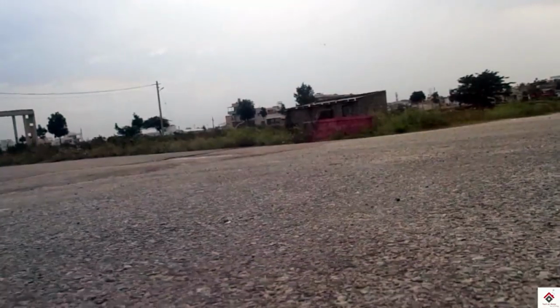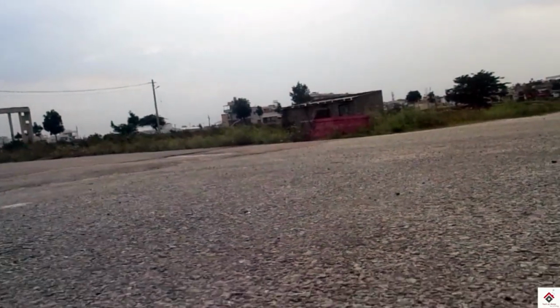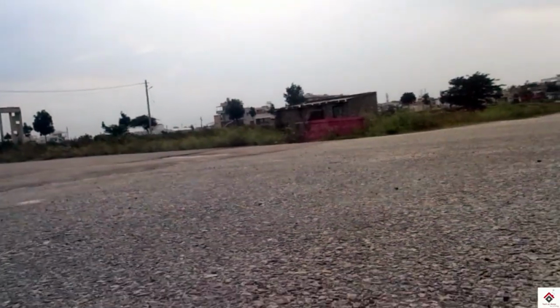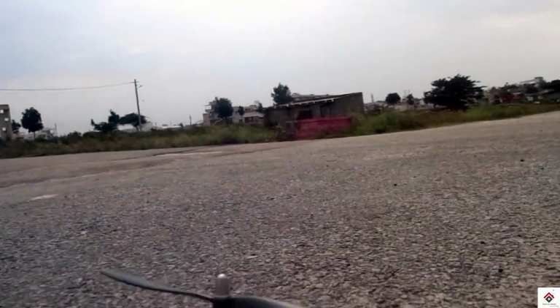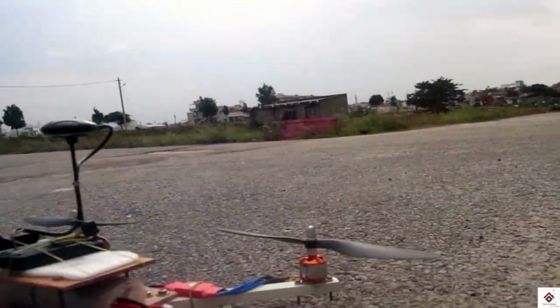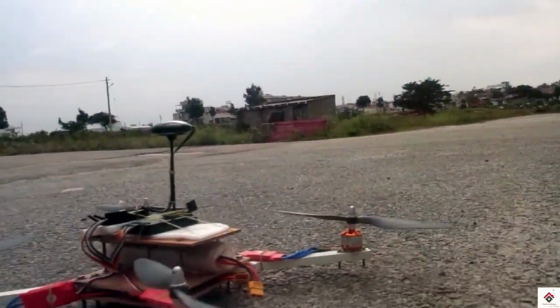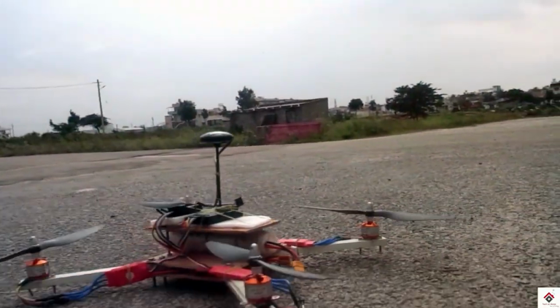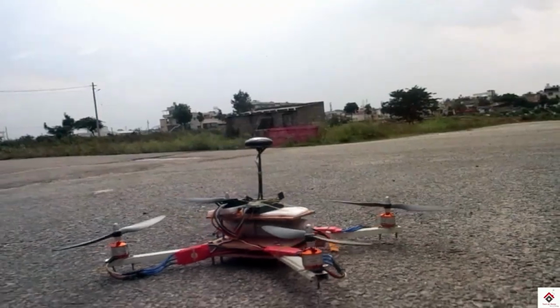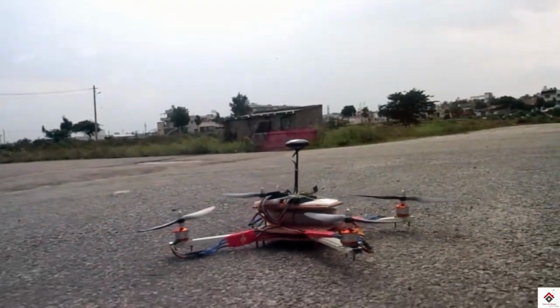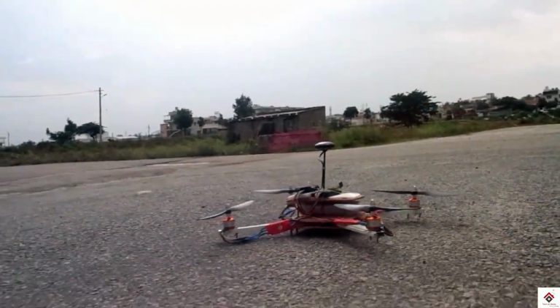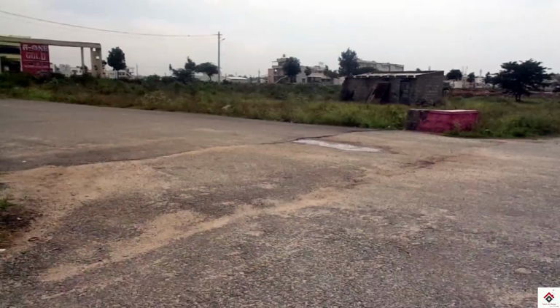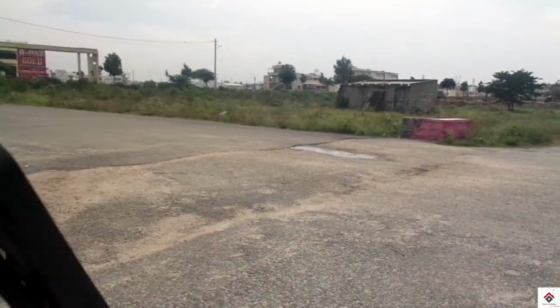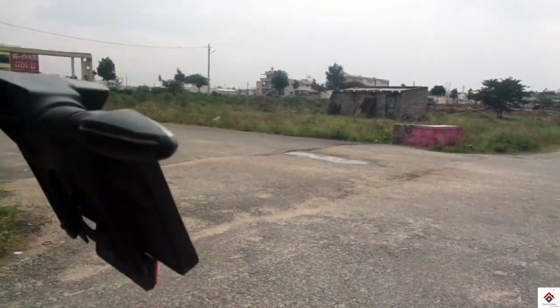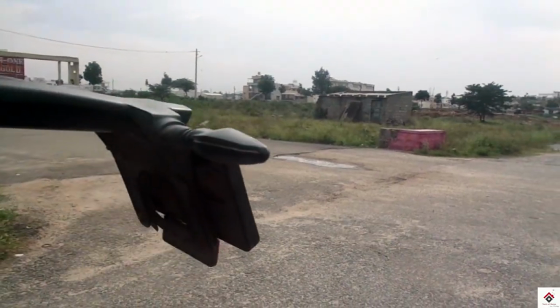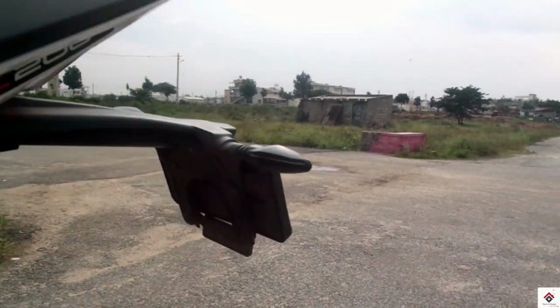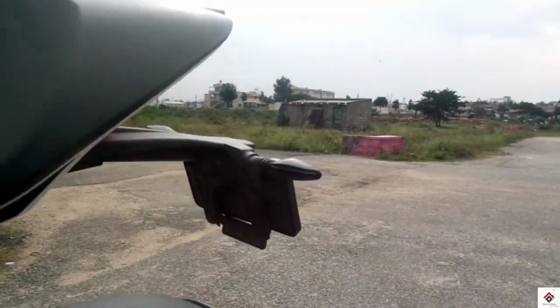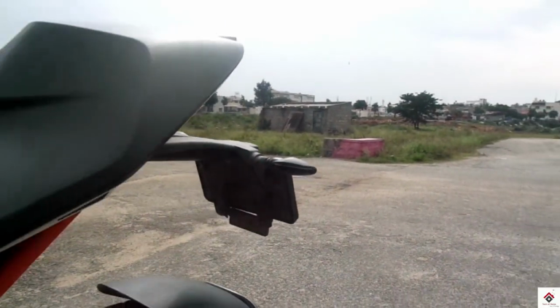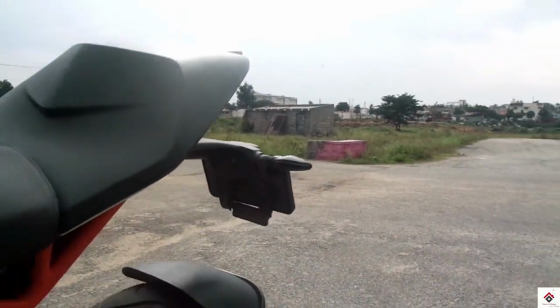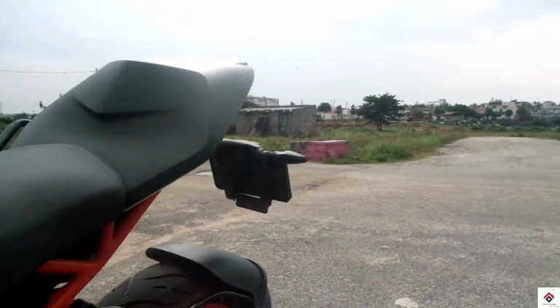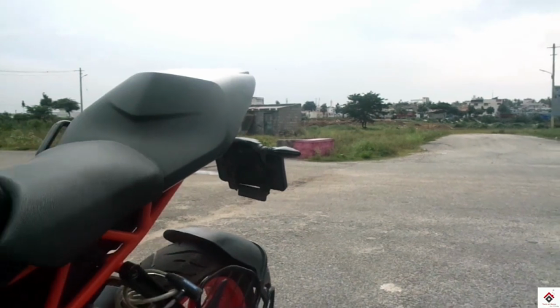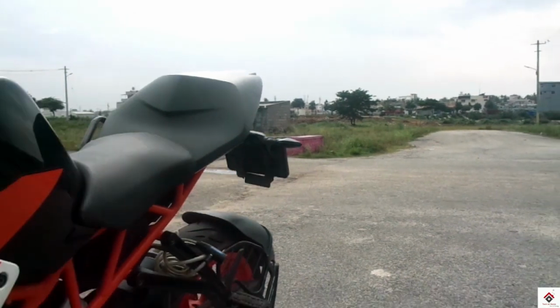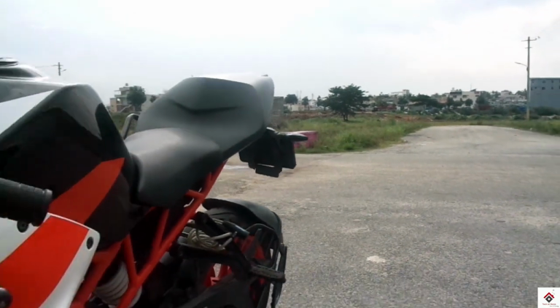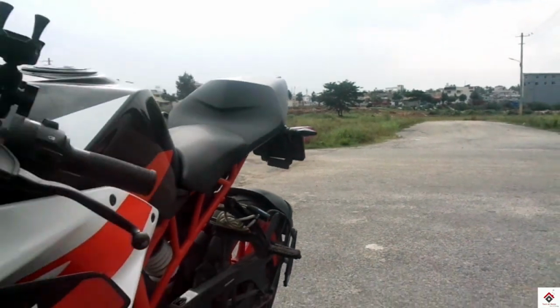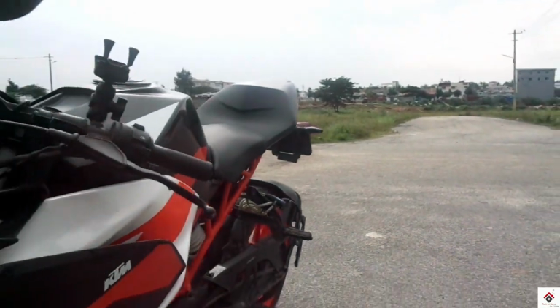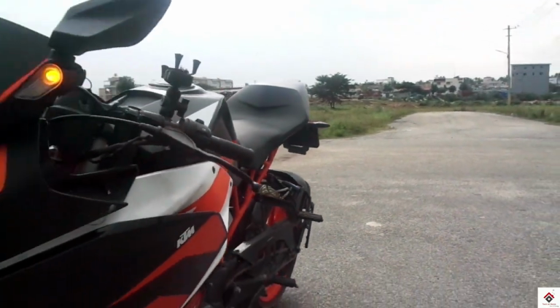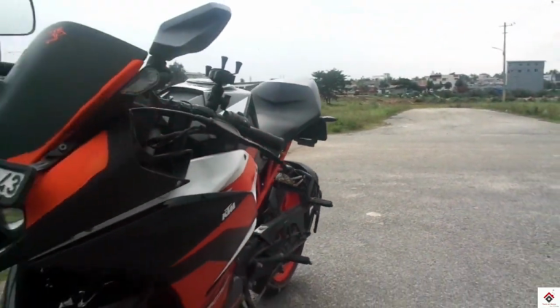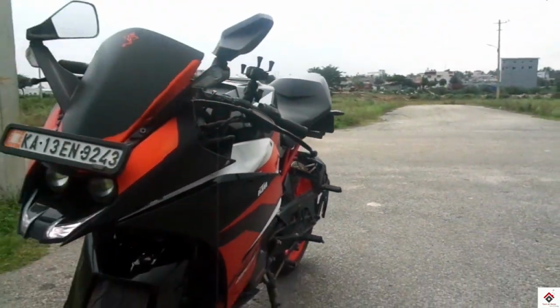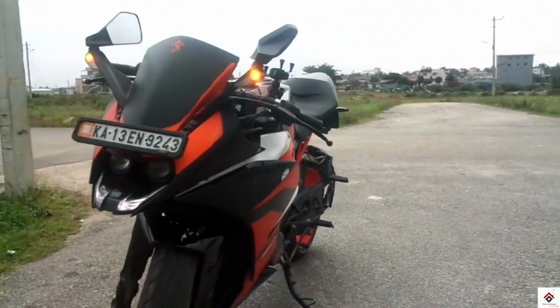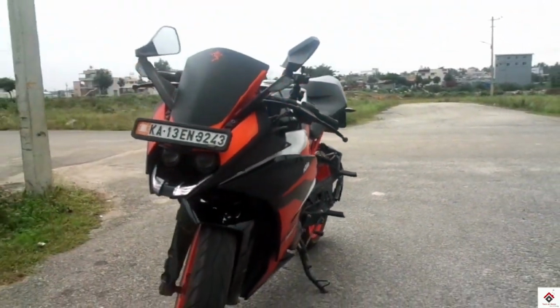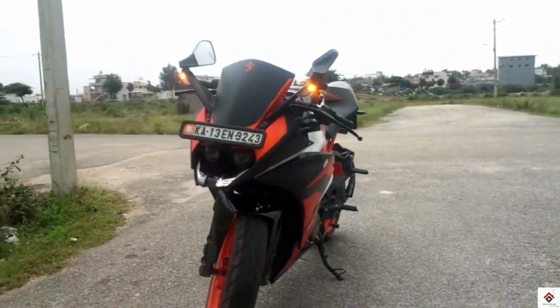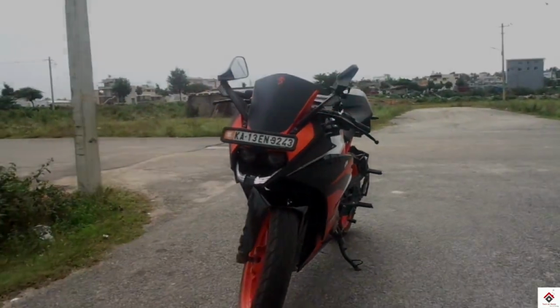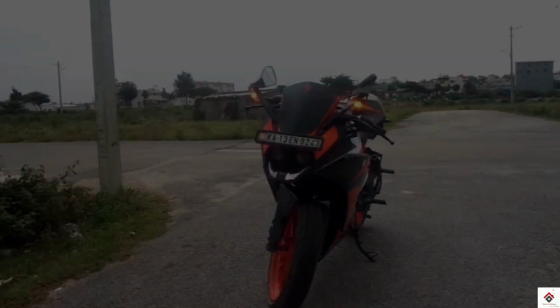Here we are just showing you the speed comparison of the 1000 KV motors with respect to the bike. We are keeping the distance very small, so don't consider this as an actual drag race.